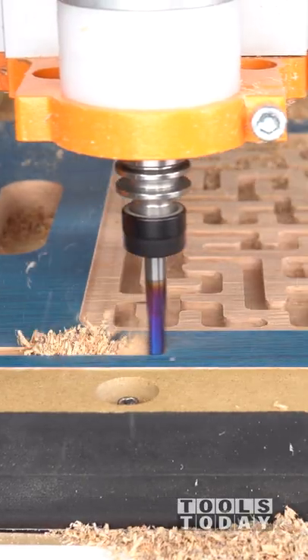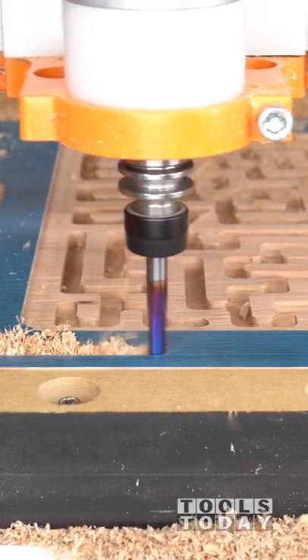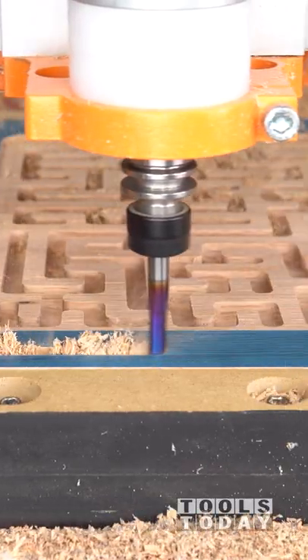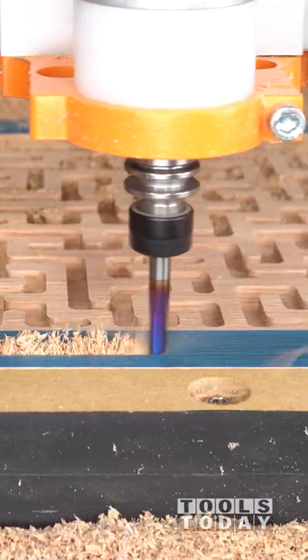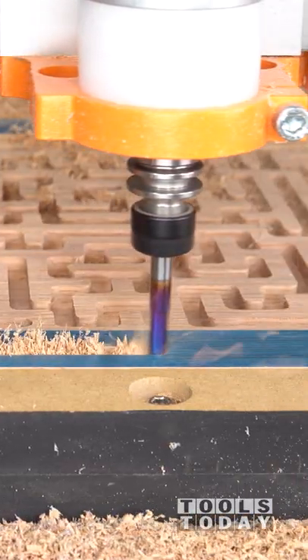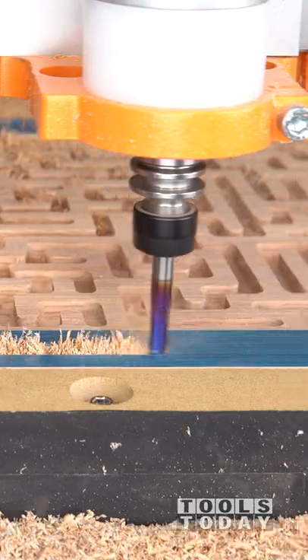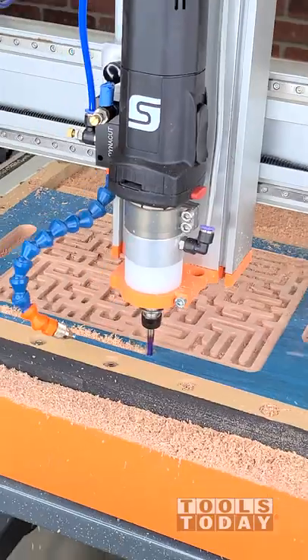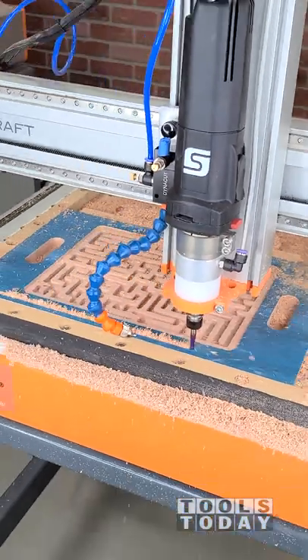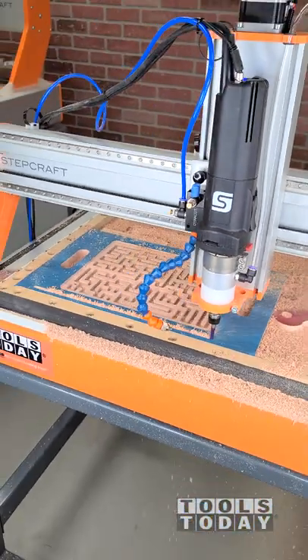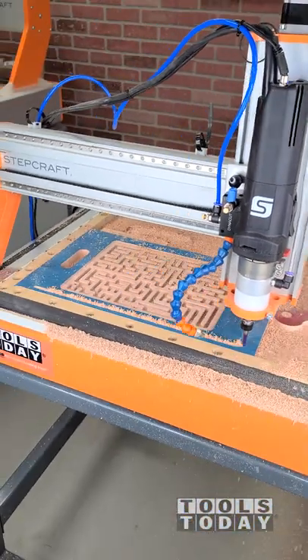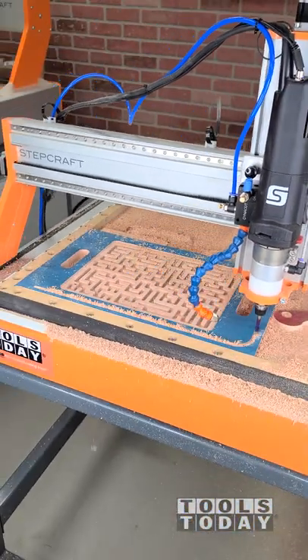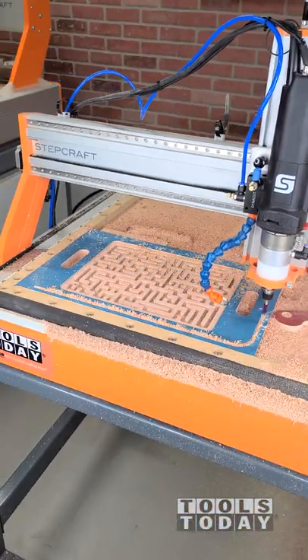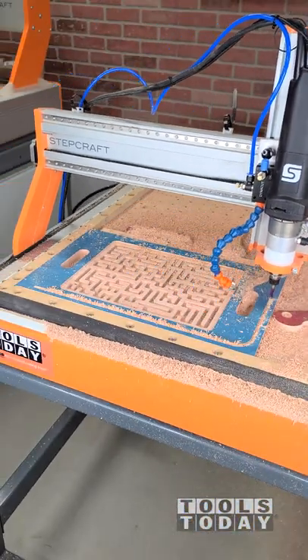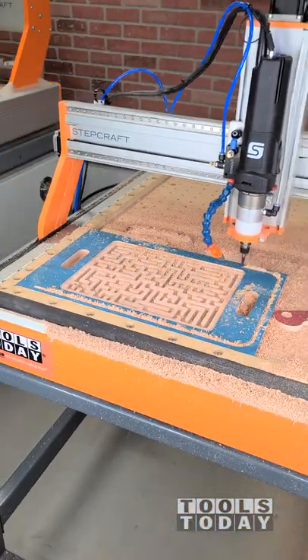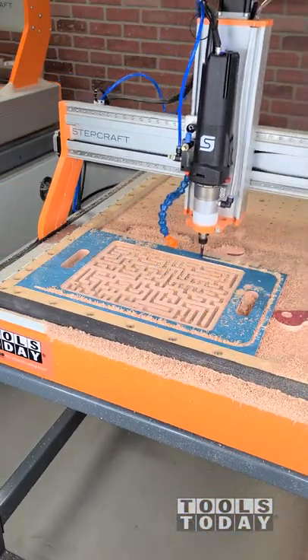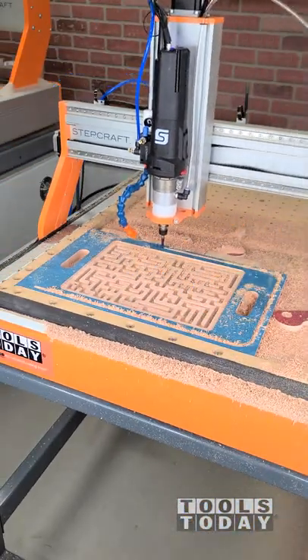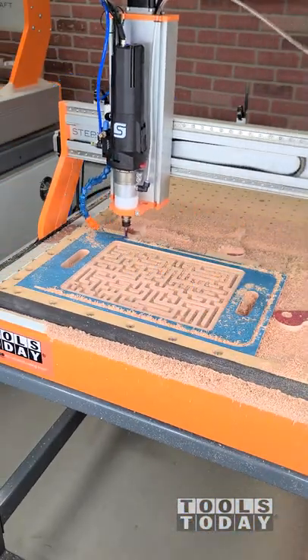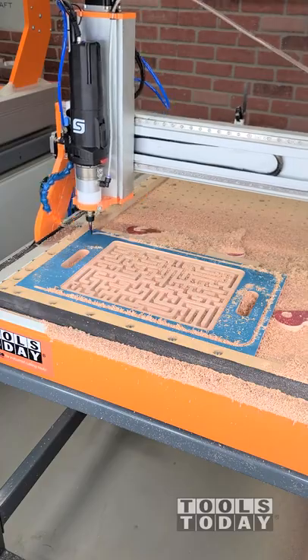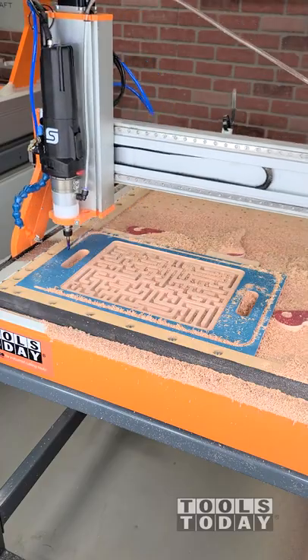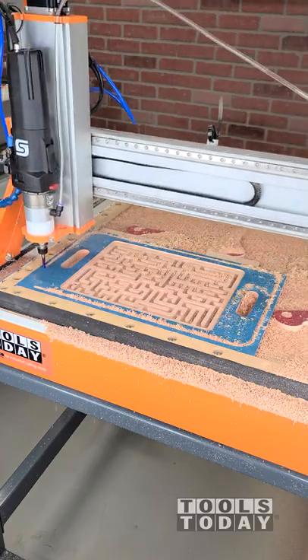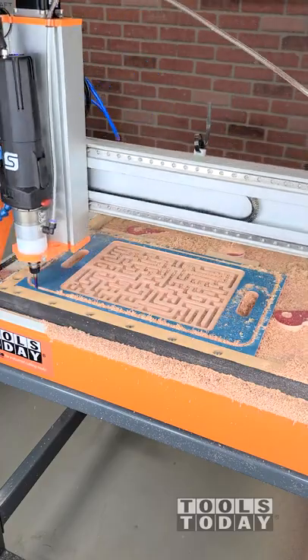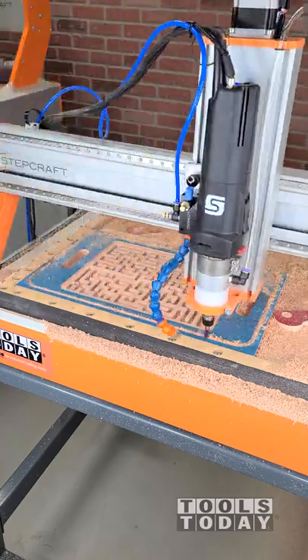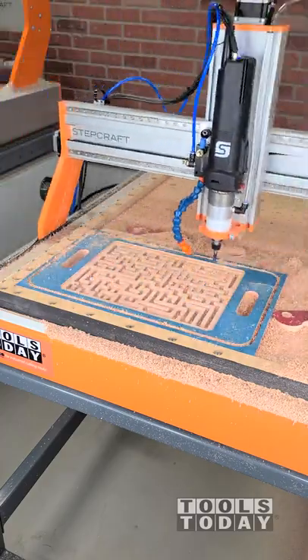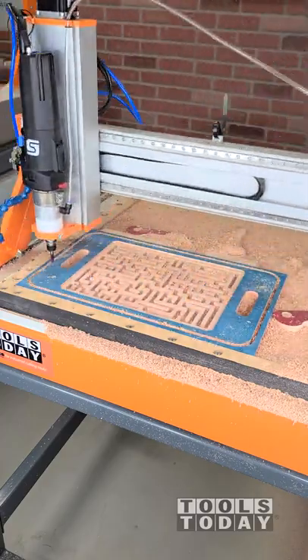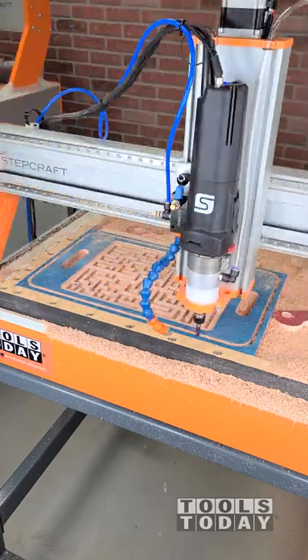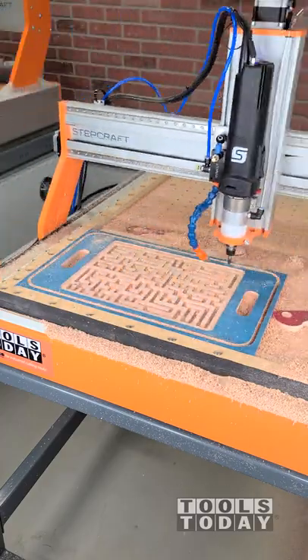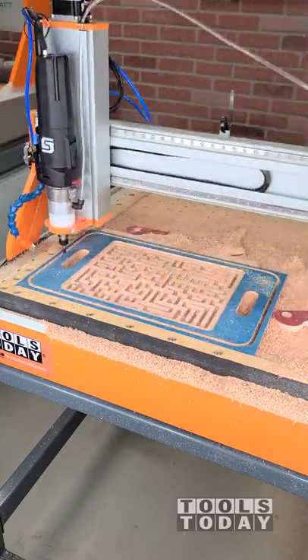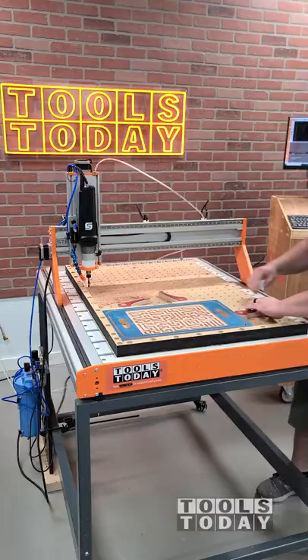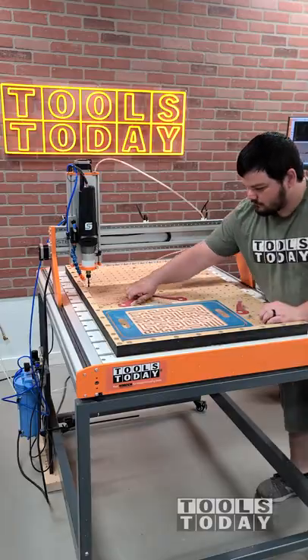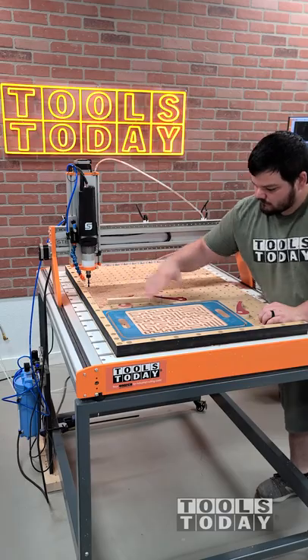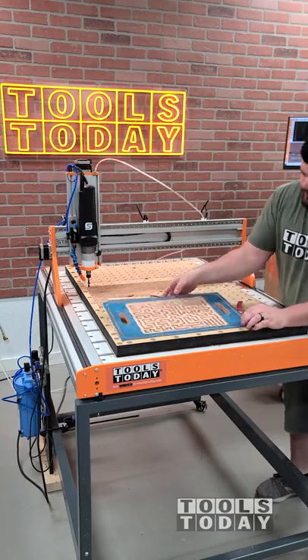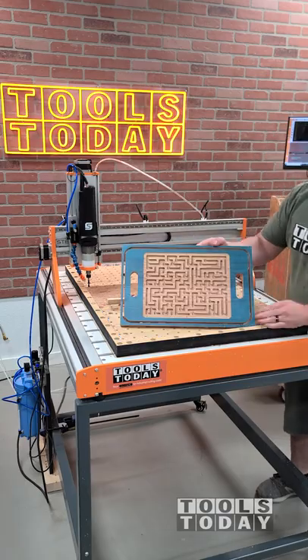Then we'll go get the profile all cut out using the same bit going through this oak. This is a three-quarter inch oak piece and it definitely did a great job going through in three passes to get that all cut out. I really like the way that this is turning out.